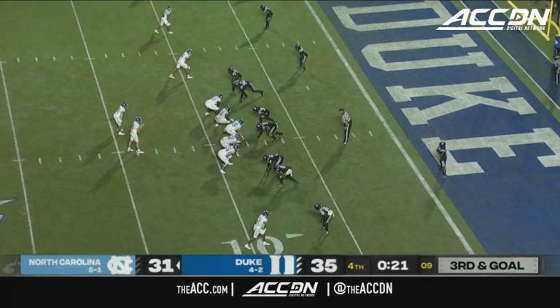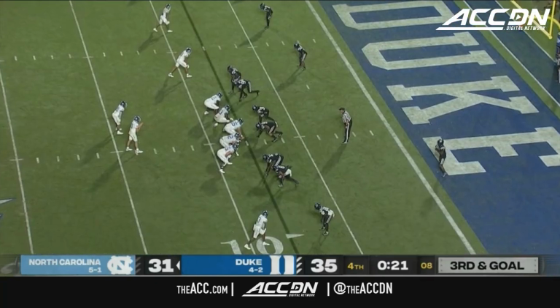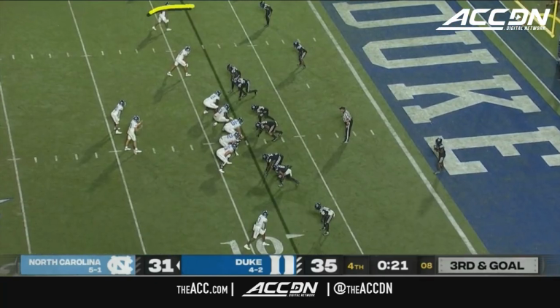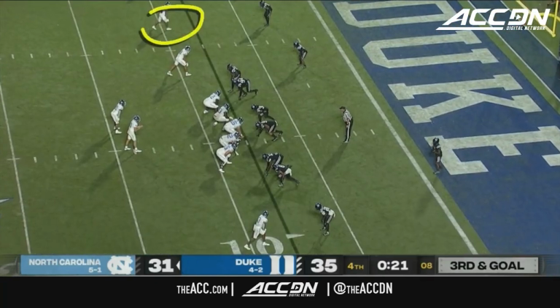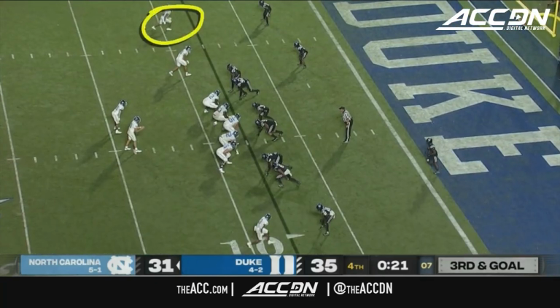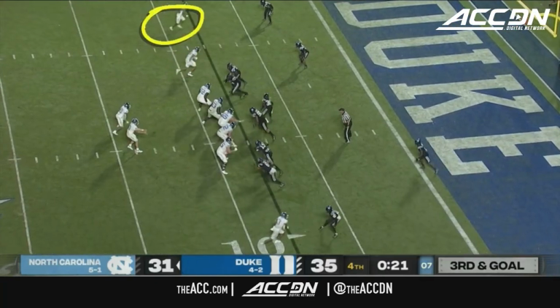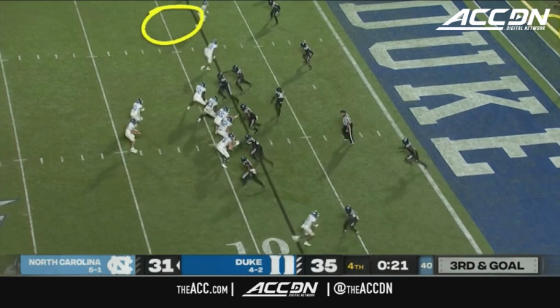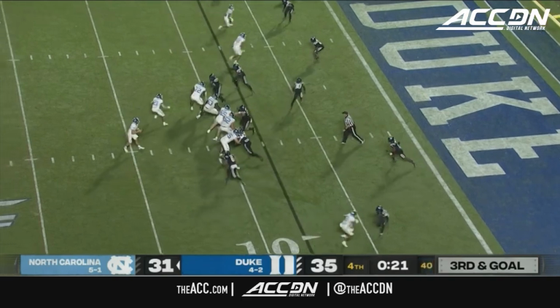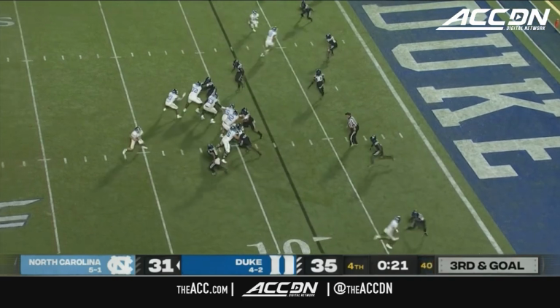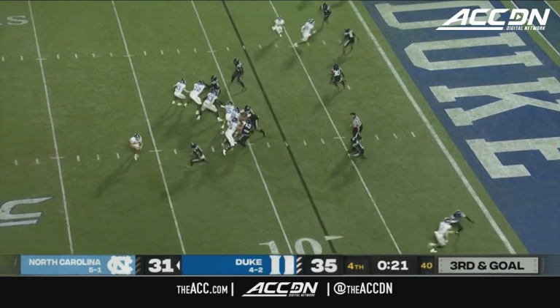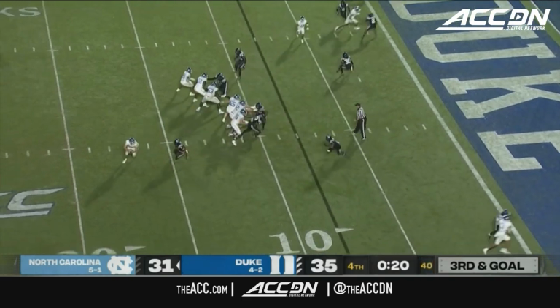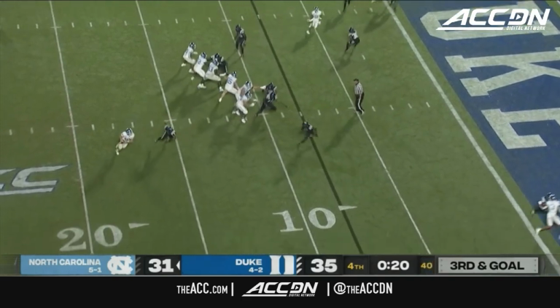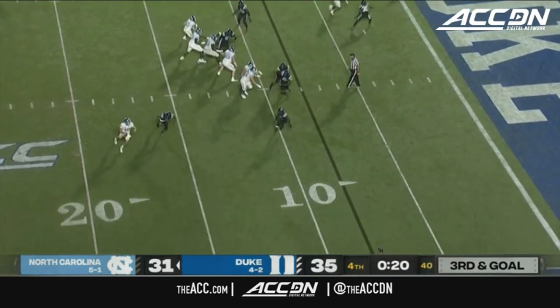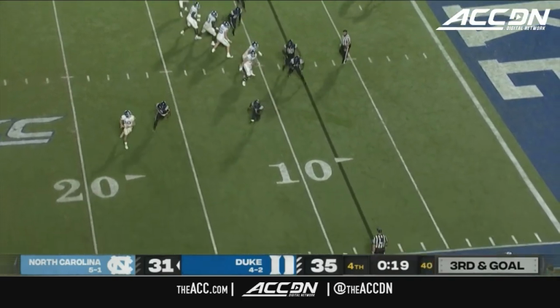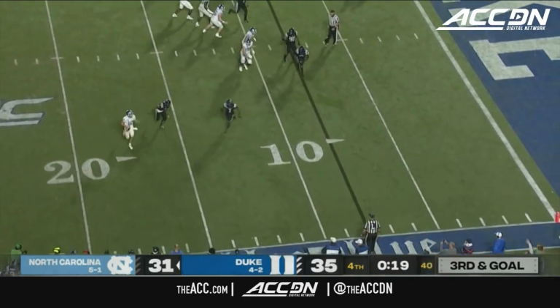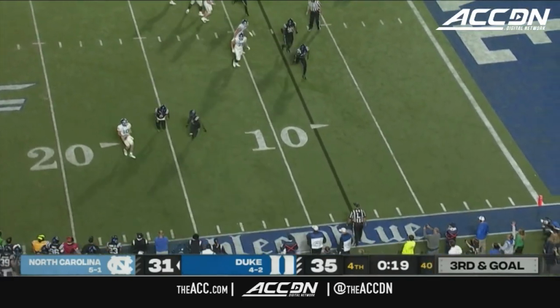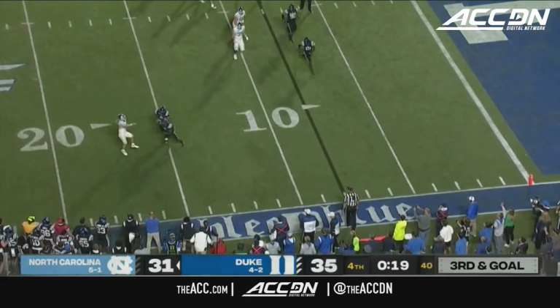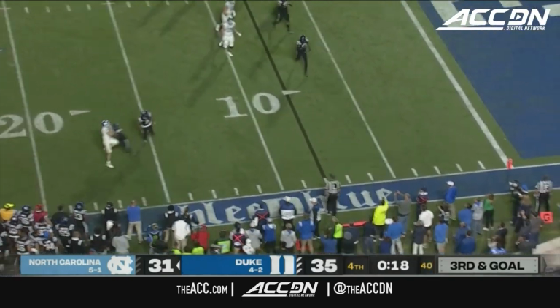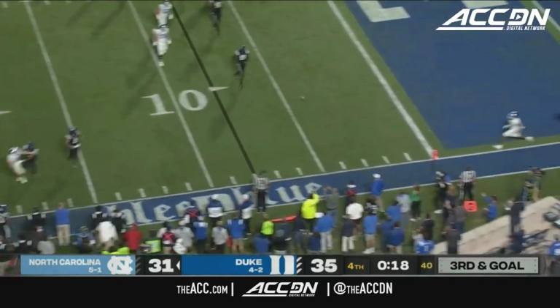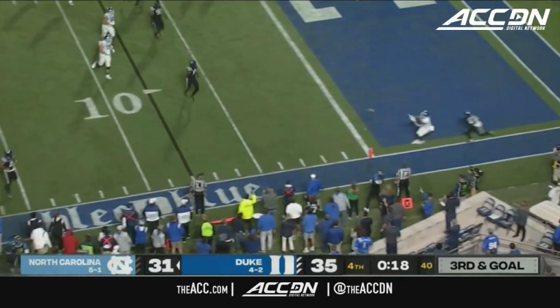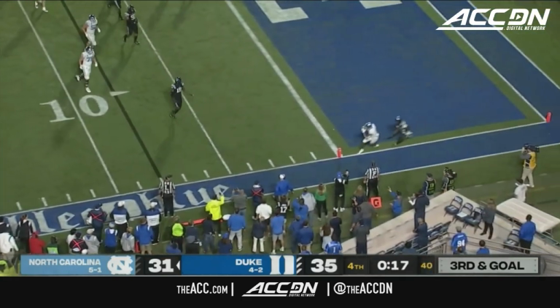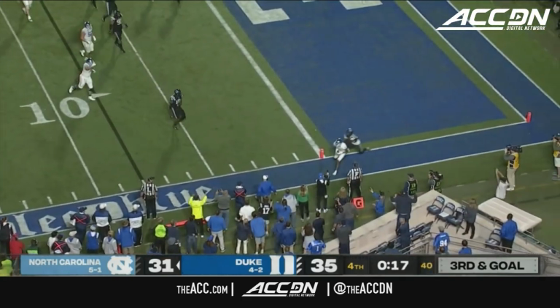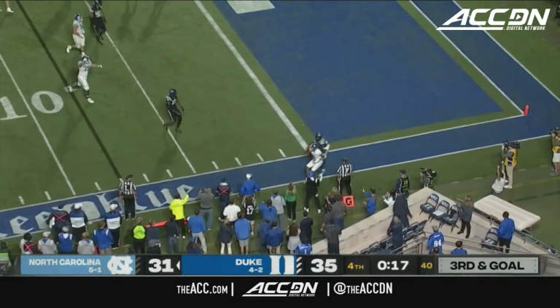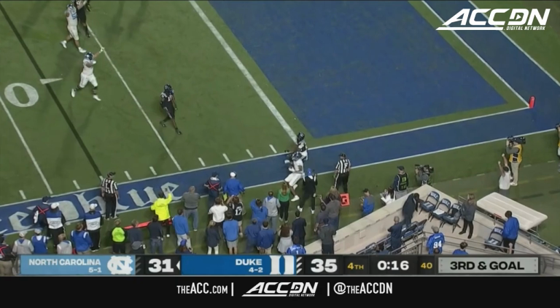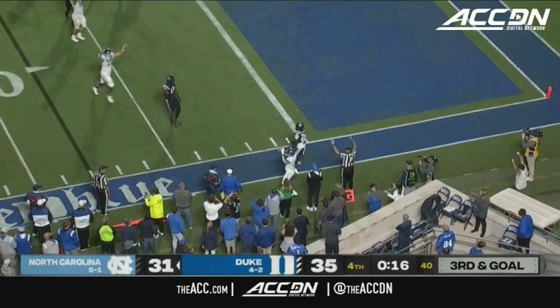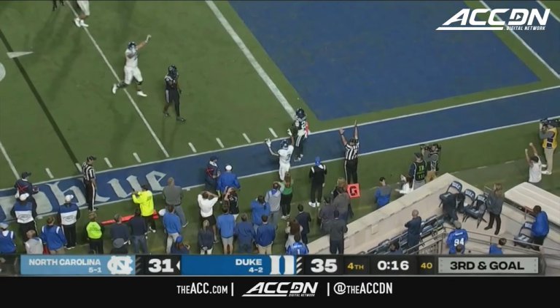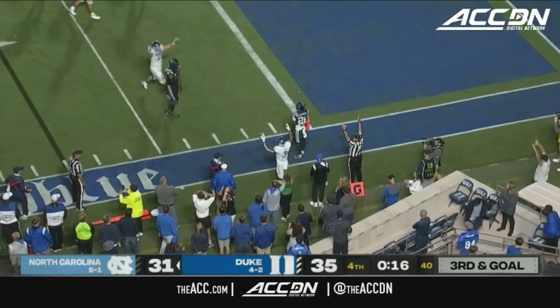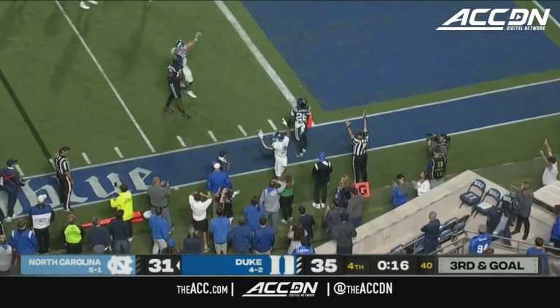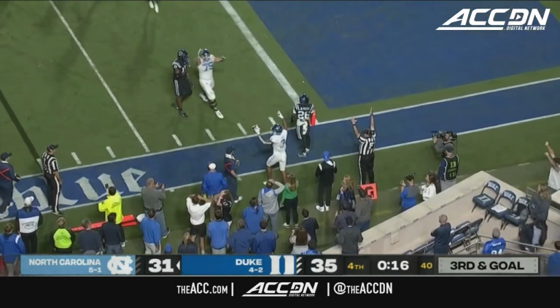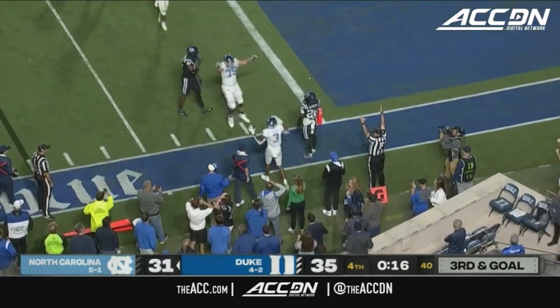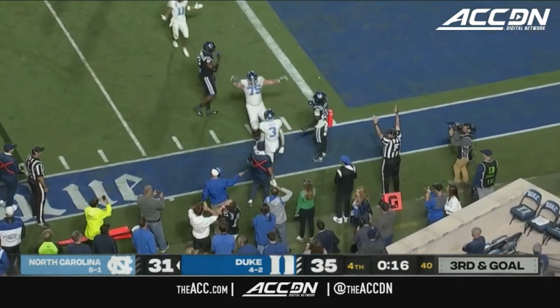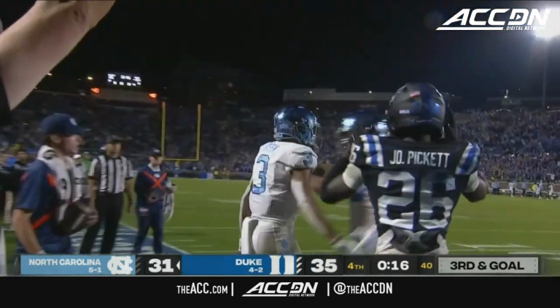Three receivers to the field, Josh Downs right there. Here's May — pressure coming, going to turn, throw toward Green. Touchdown, Carolina.